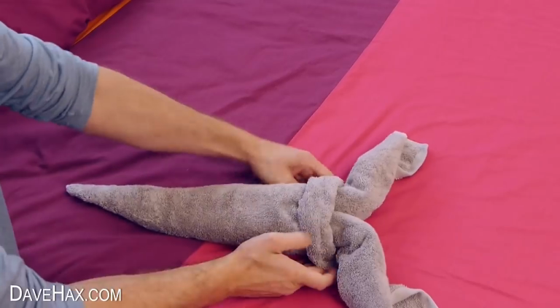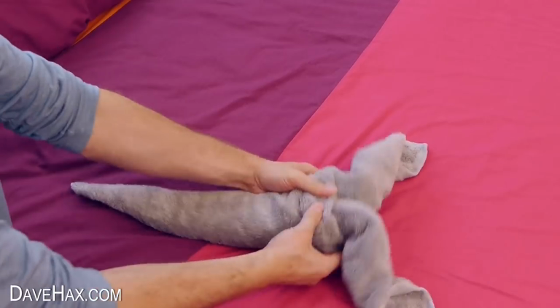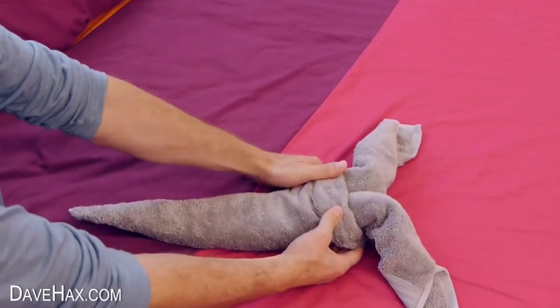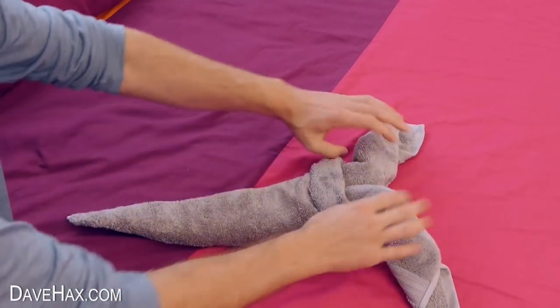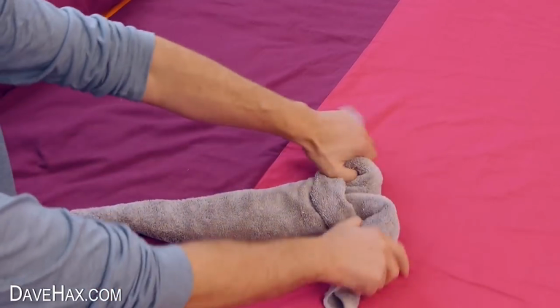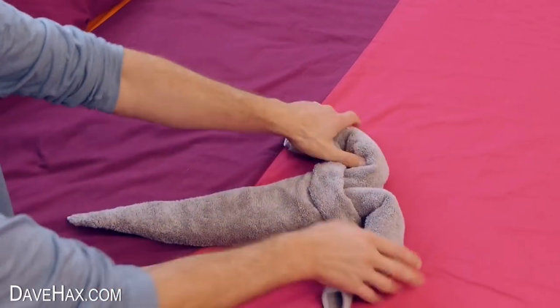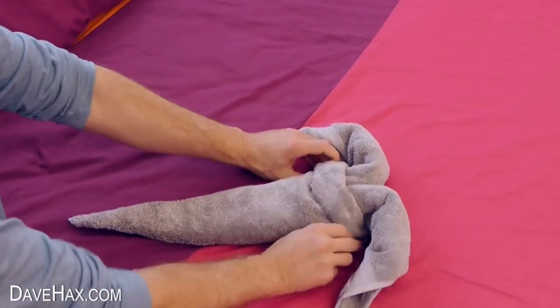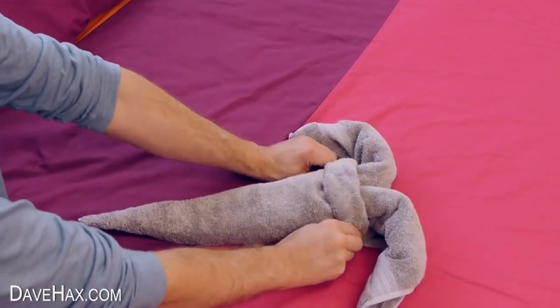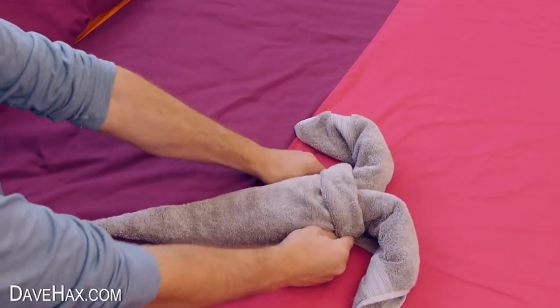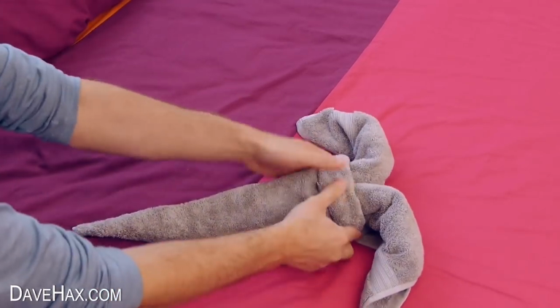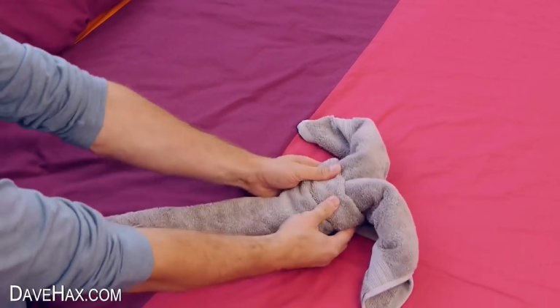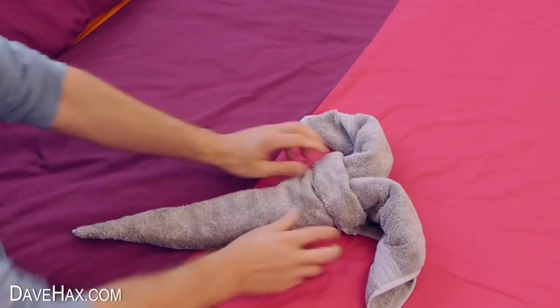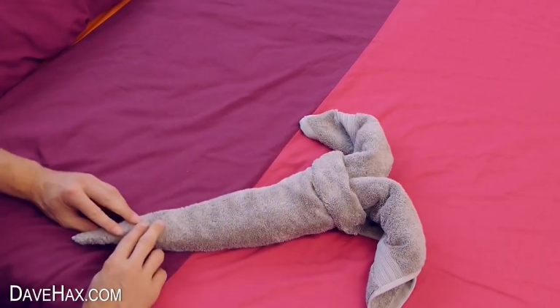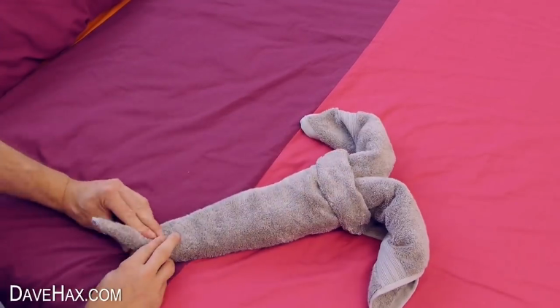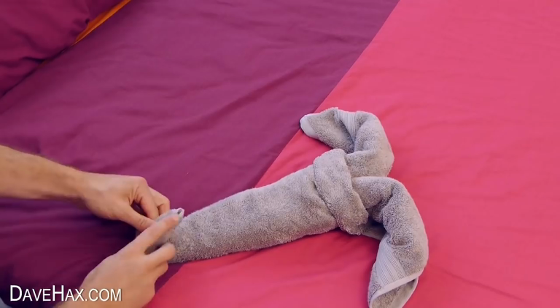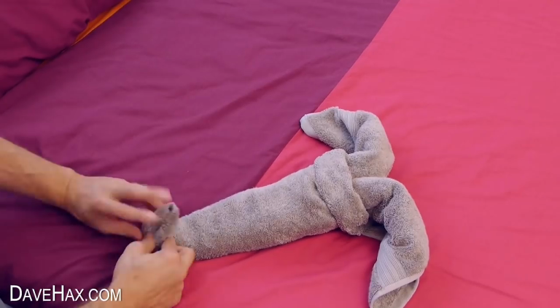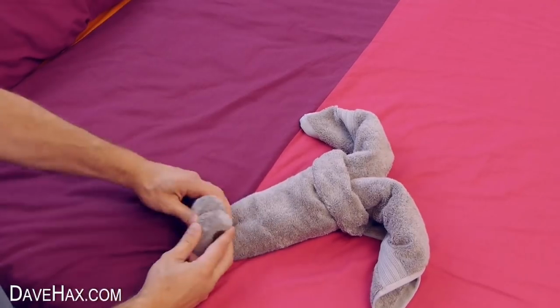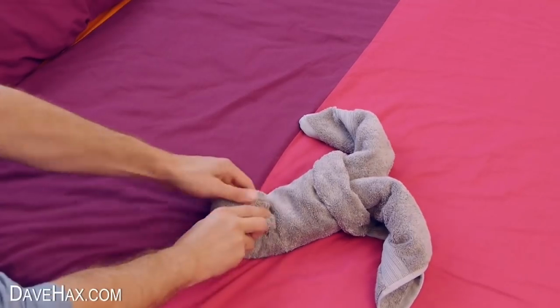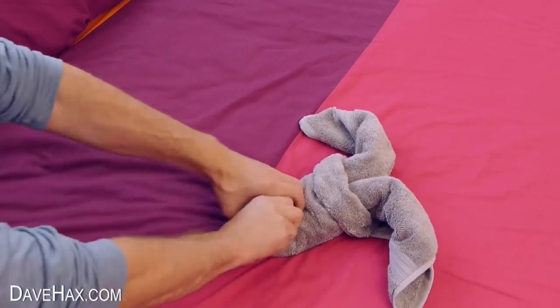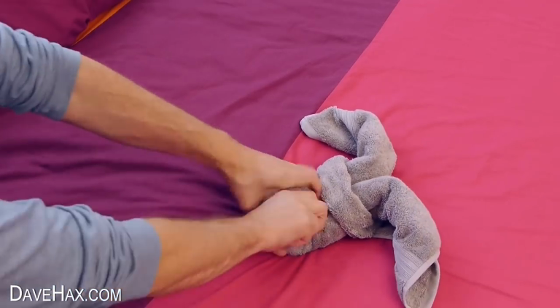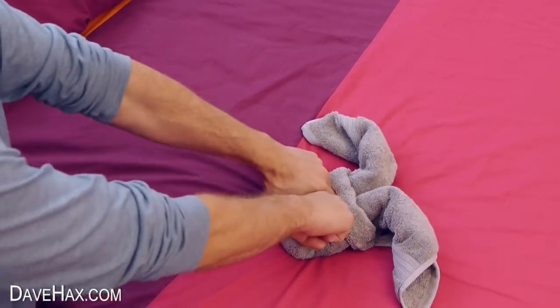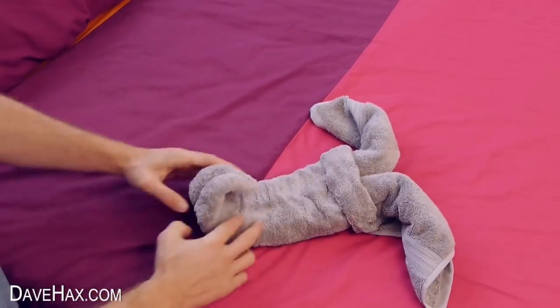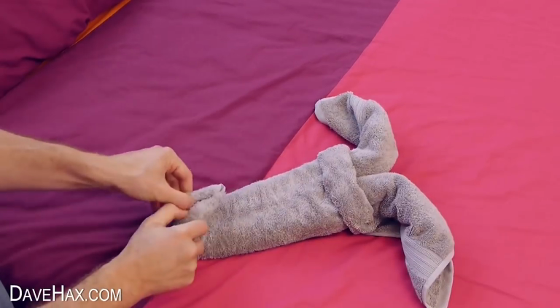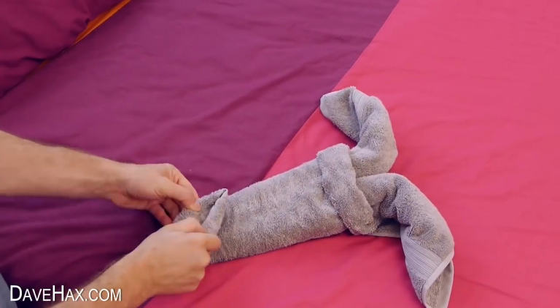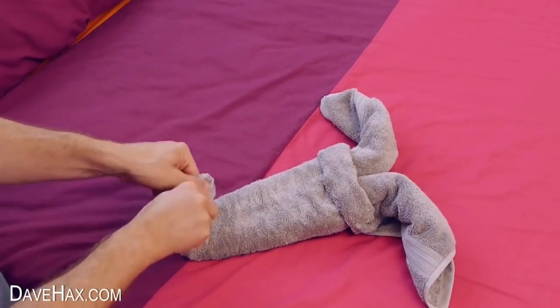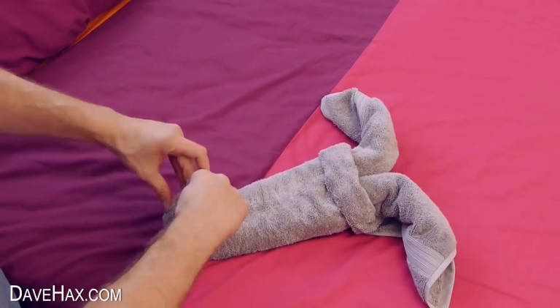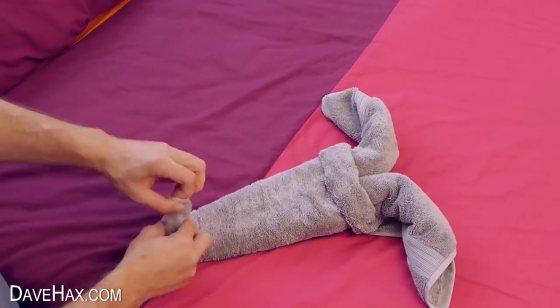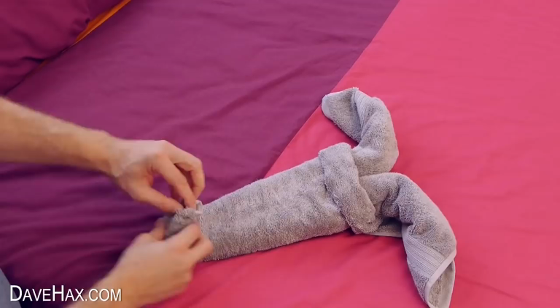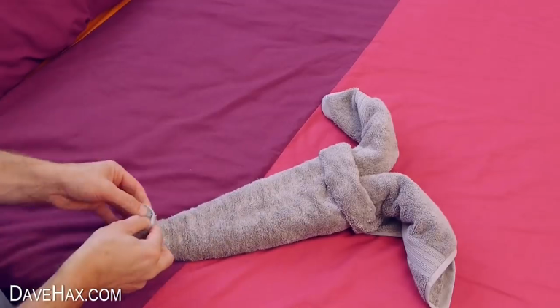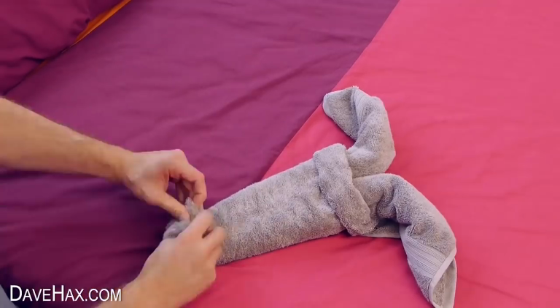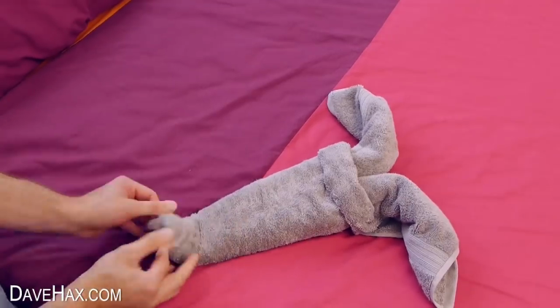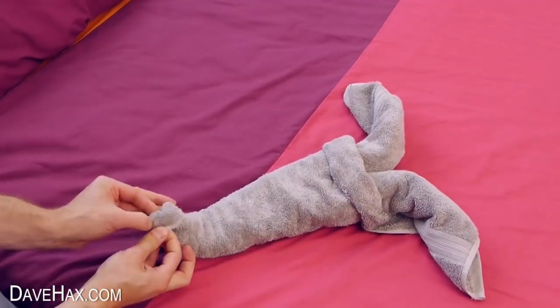This is going to be the head, and these are going to be the ears. Next roll the trunk up to give it some shape. And you can open up the end and fold over the towel to make an opening in the trunk.